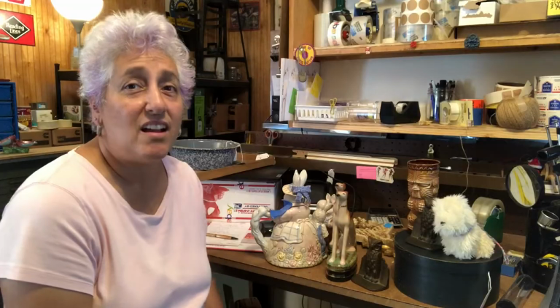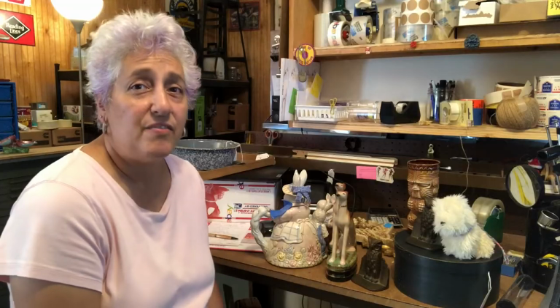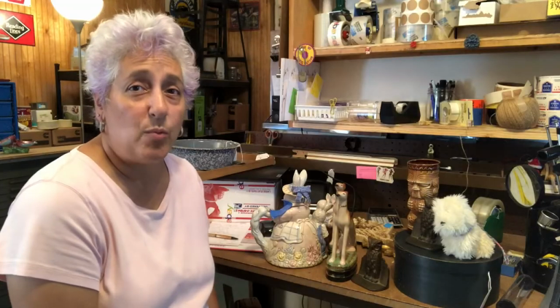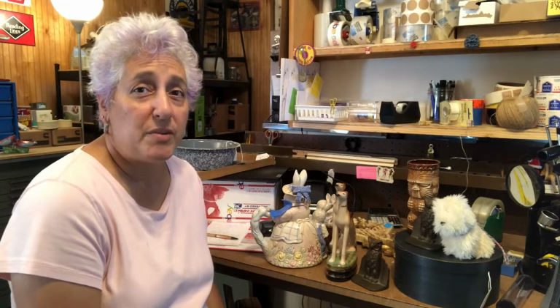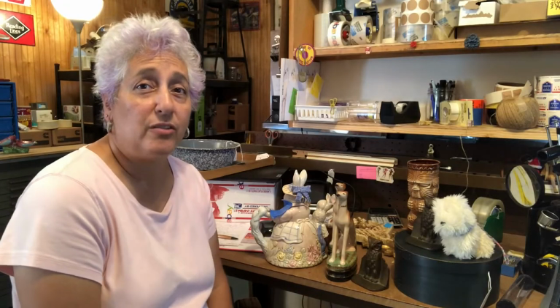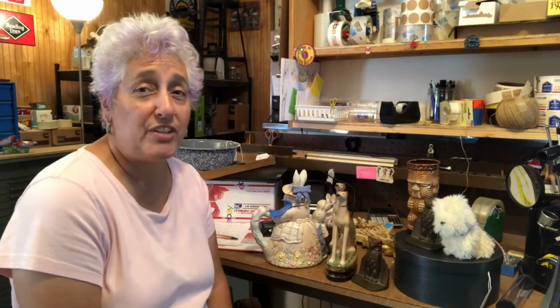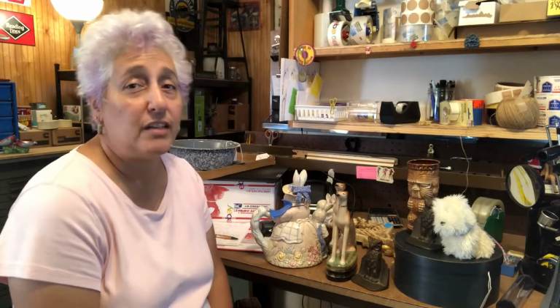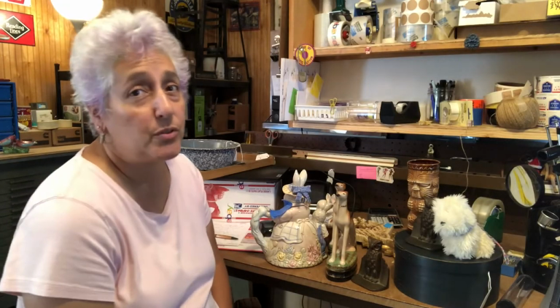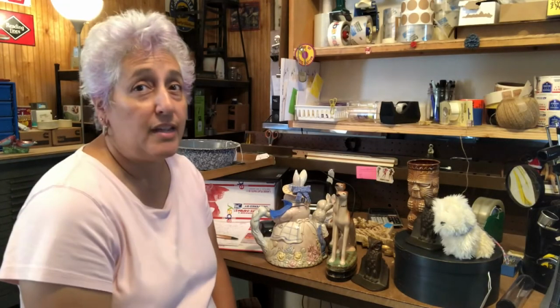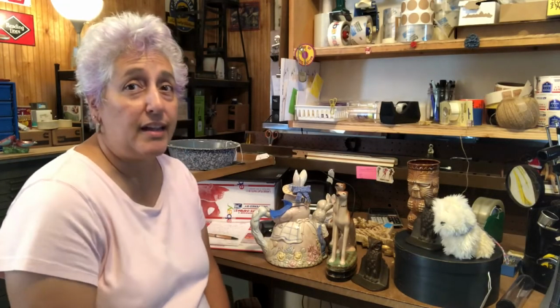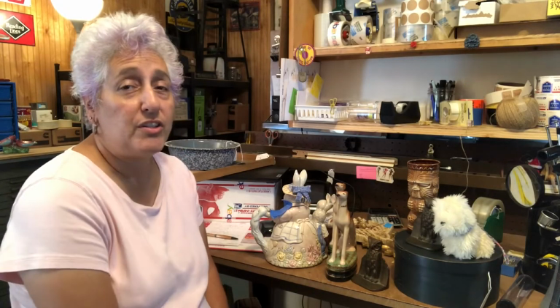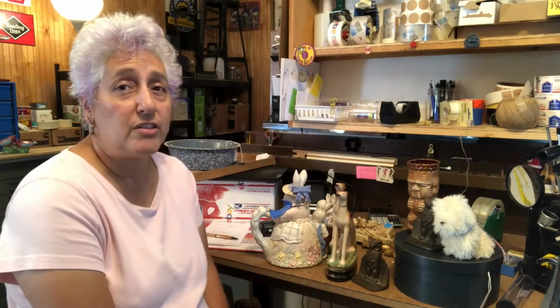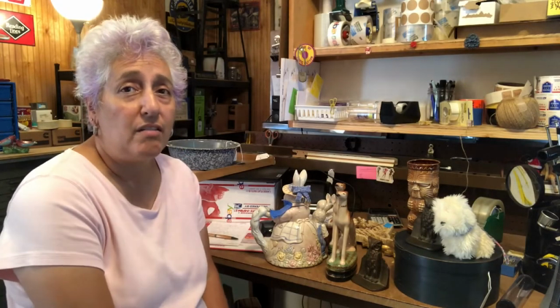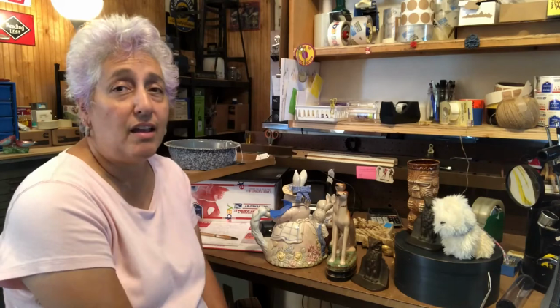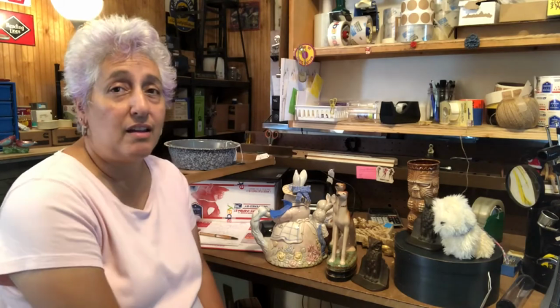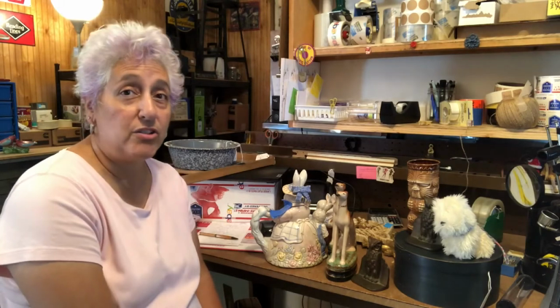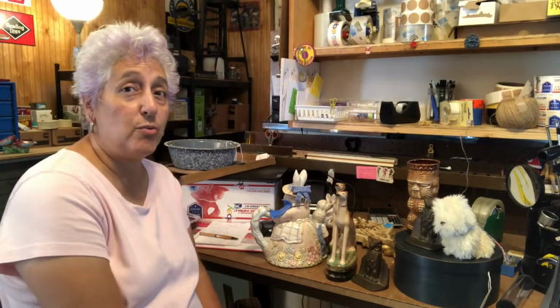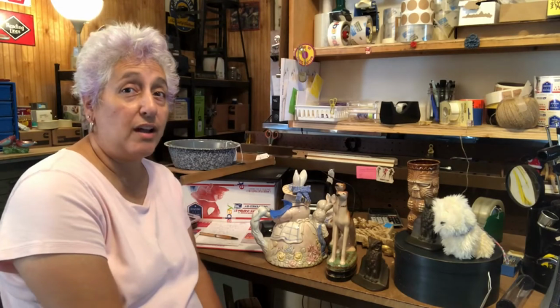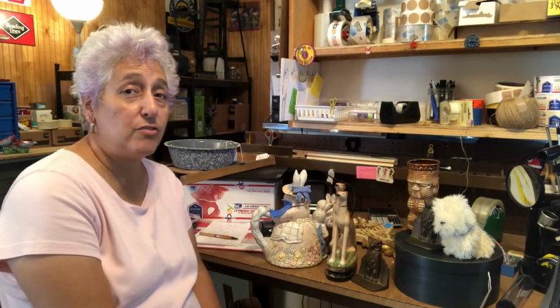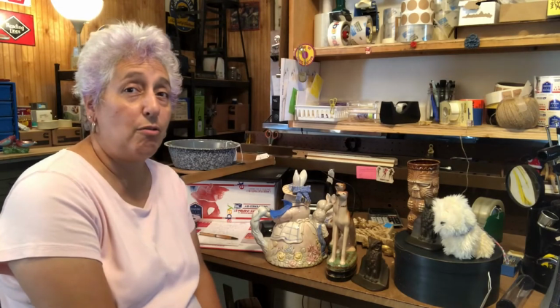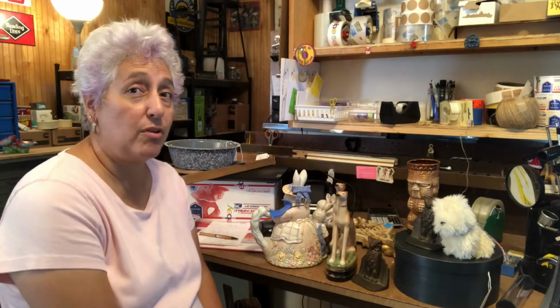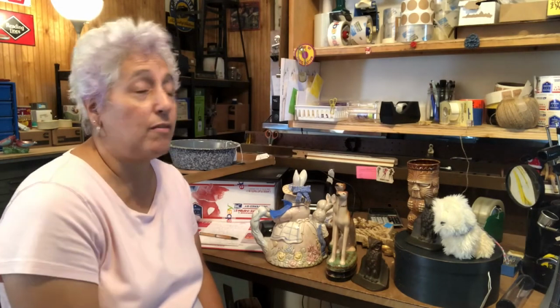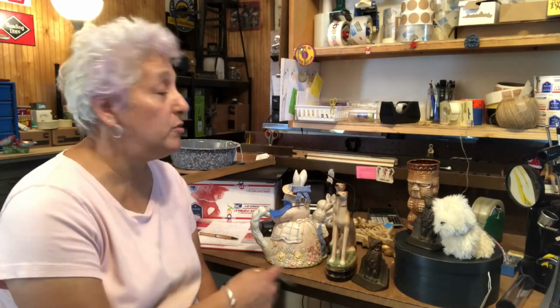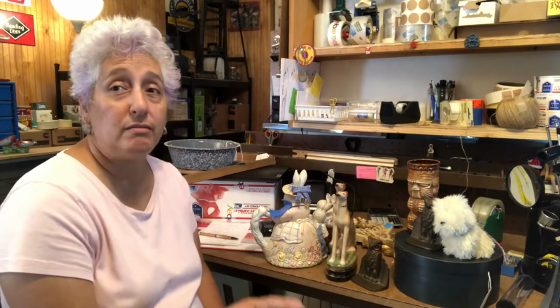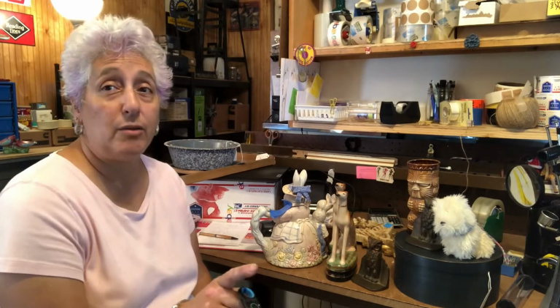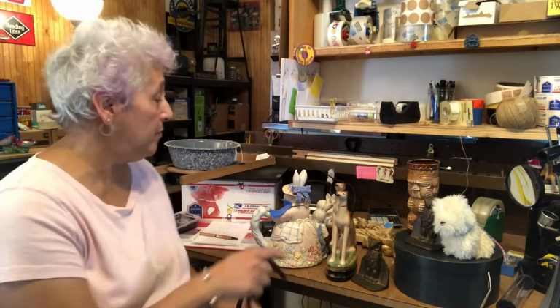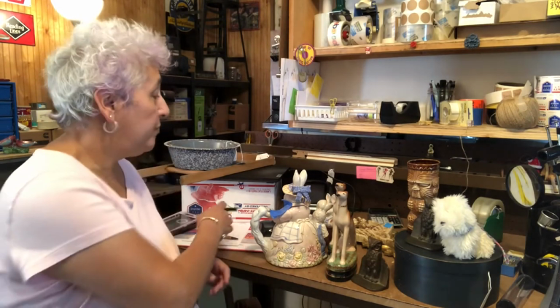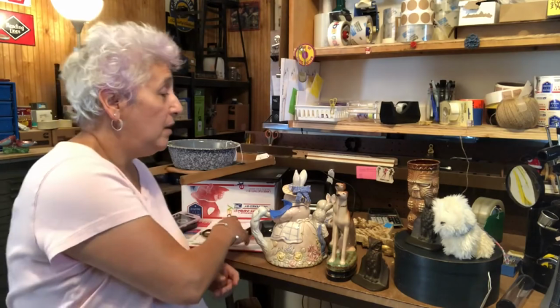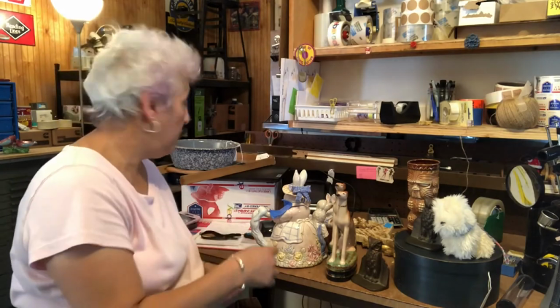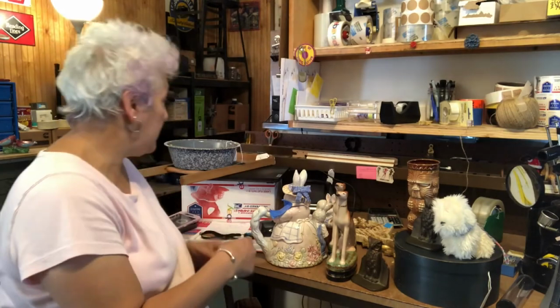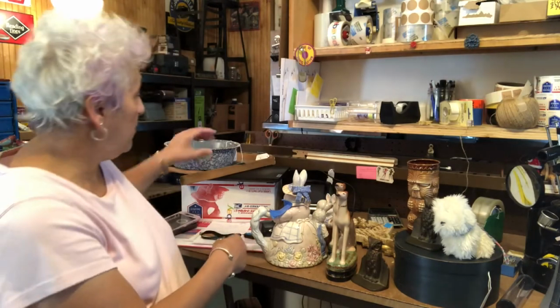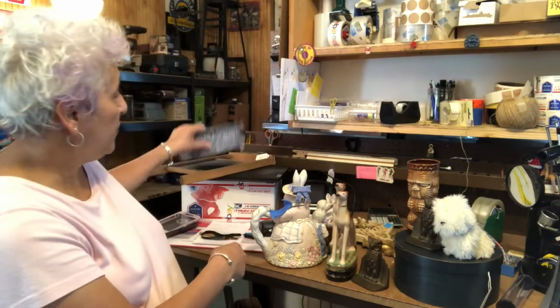Welcome to my channel Thrifty Gal Collectibles. Today I went to a yard sale and I wanted to show you what I got, so we're going to get right into it — here we go!